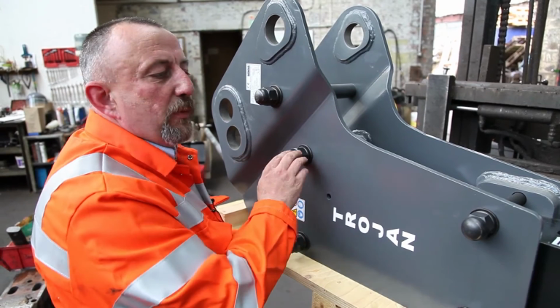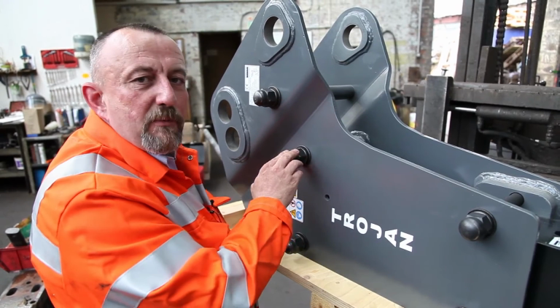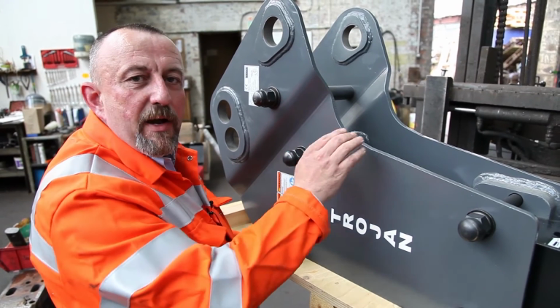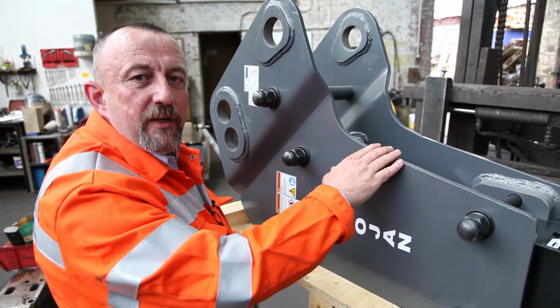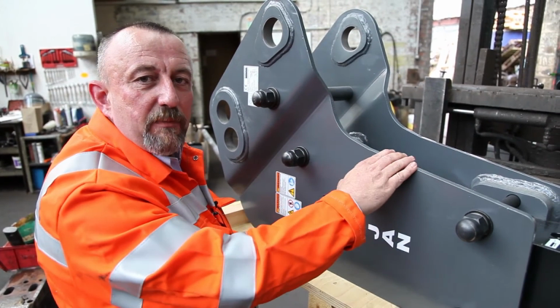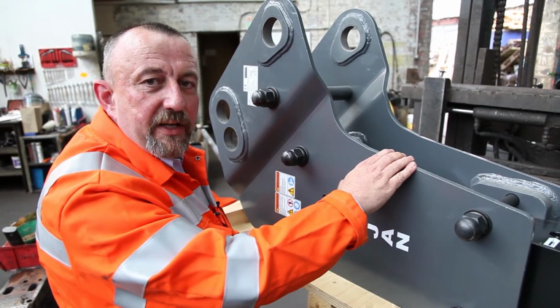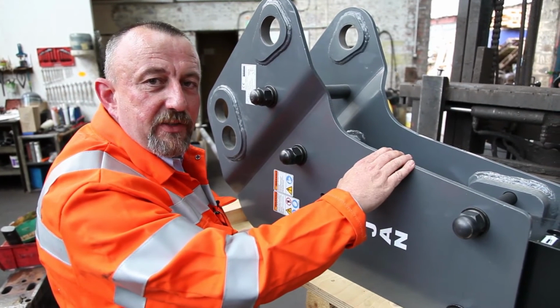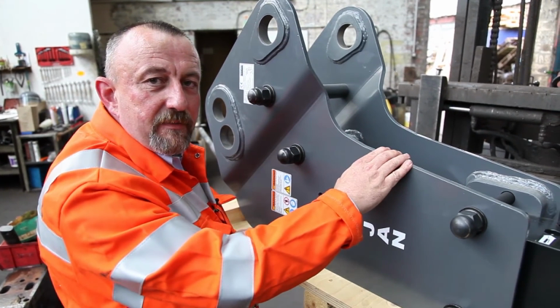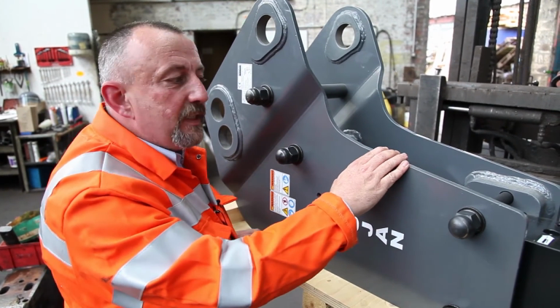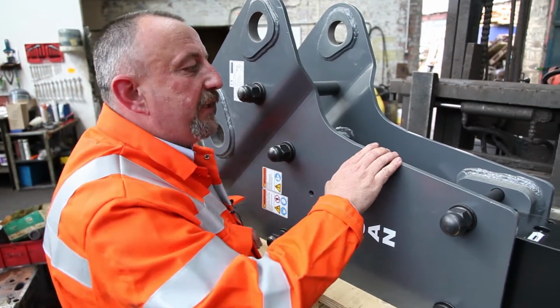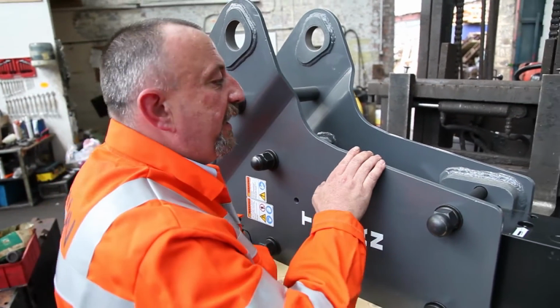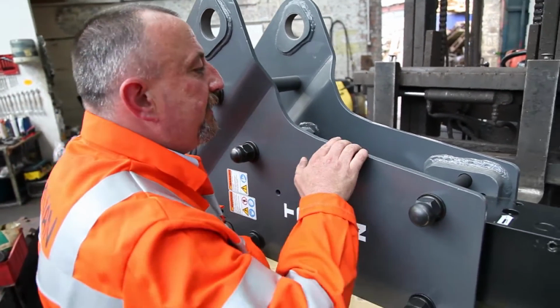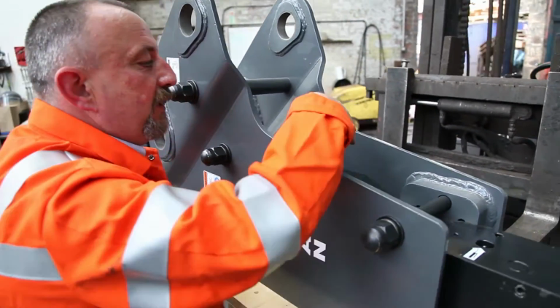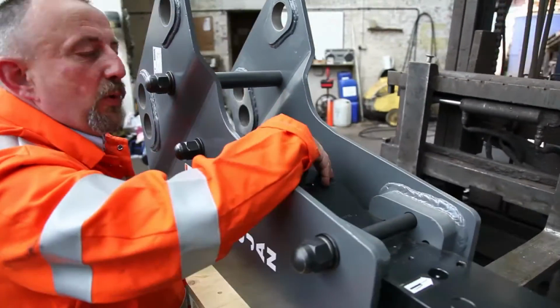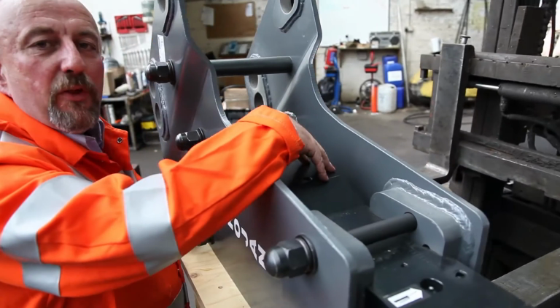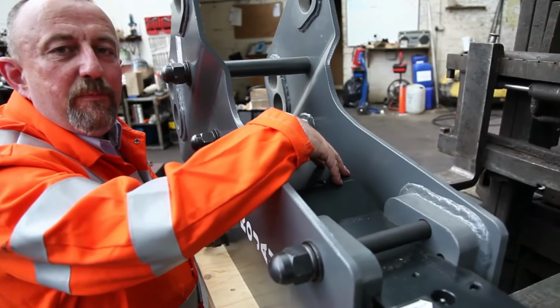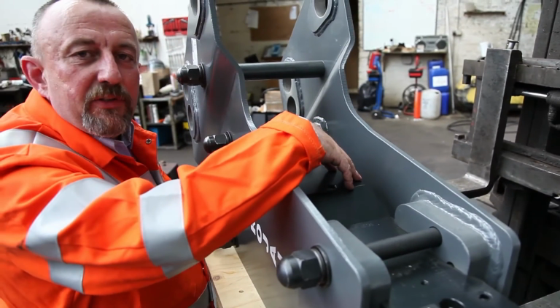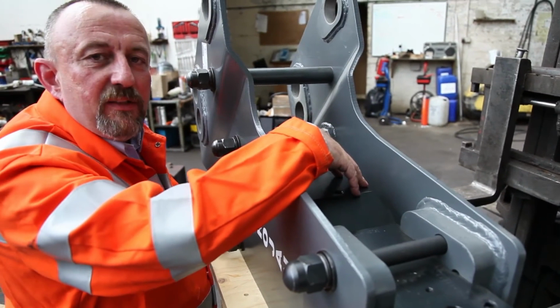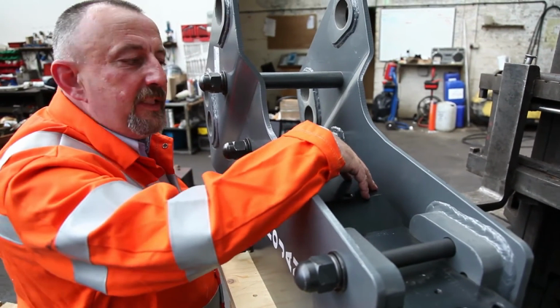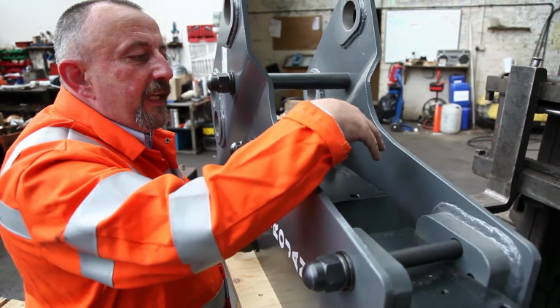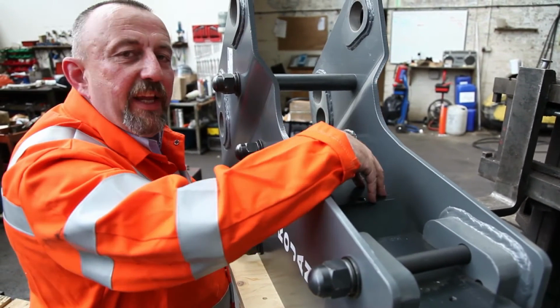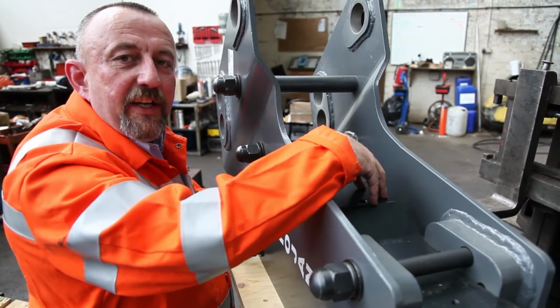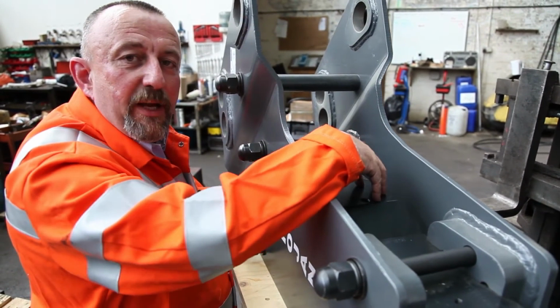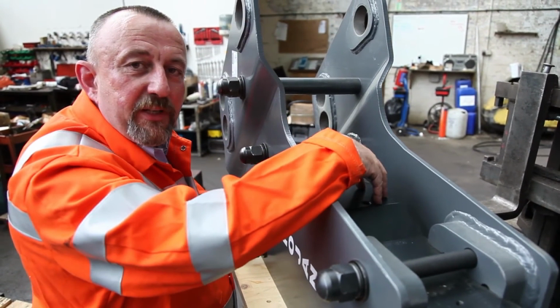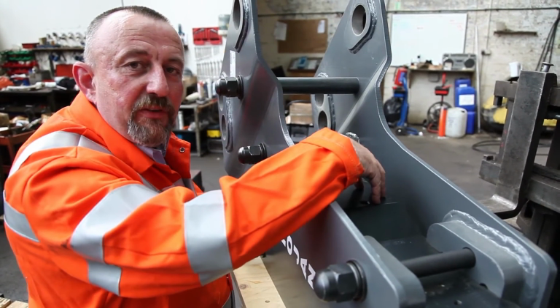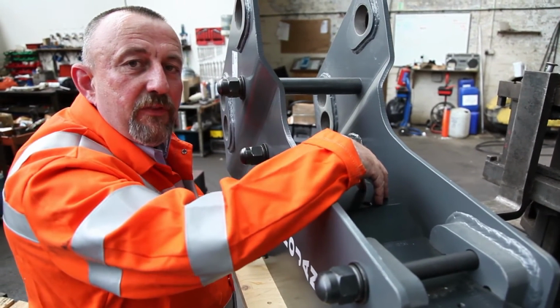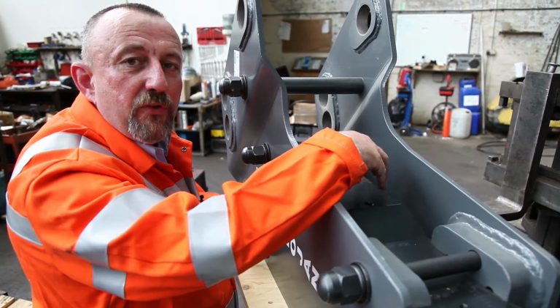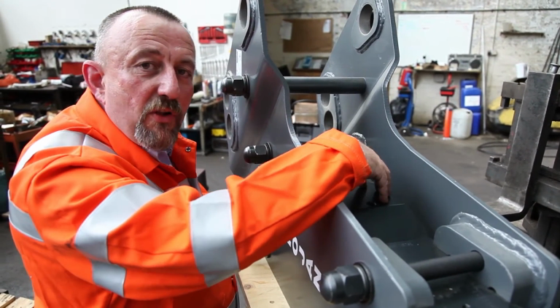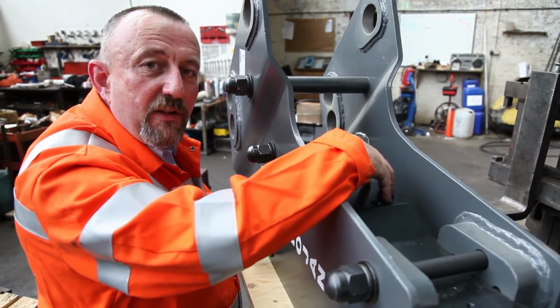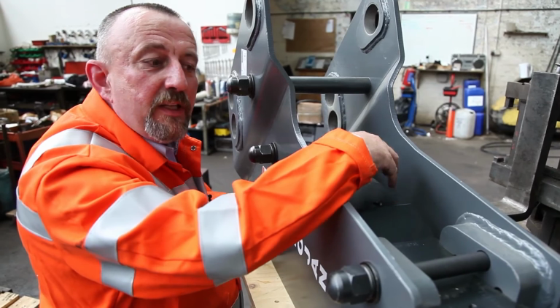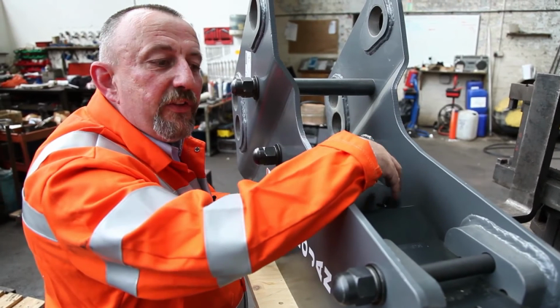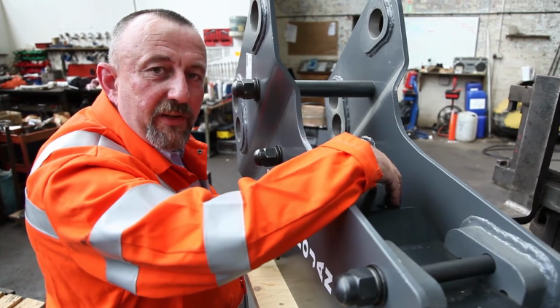Sometimes we may have slimline casings. Inside, we've got the main power cell. In here is the main piston, the control valve and the seals.